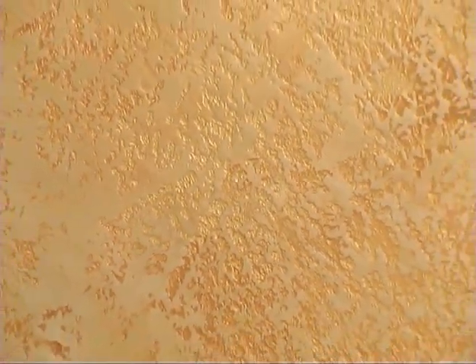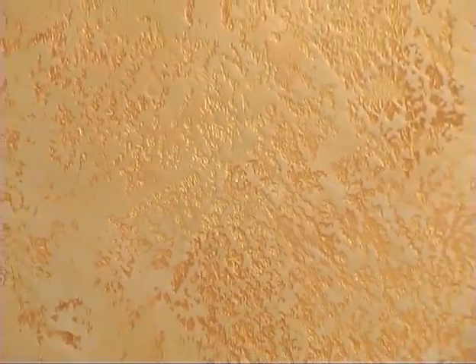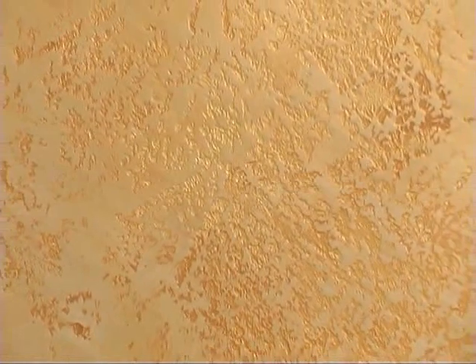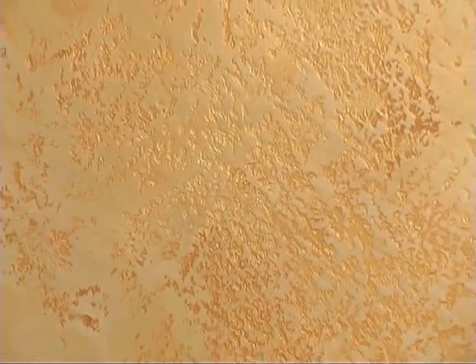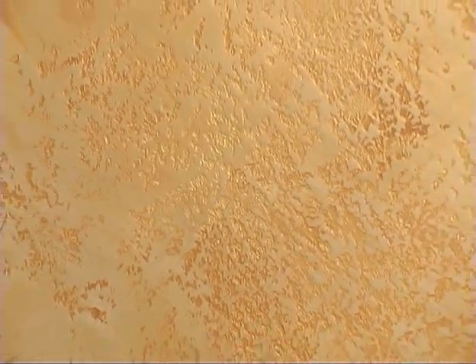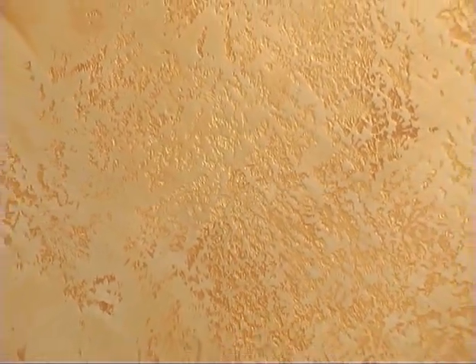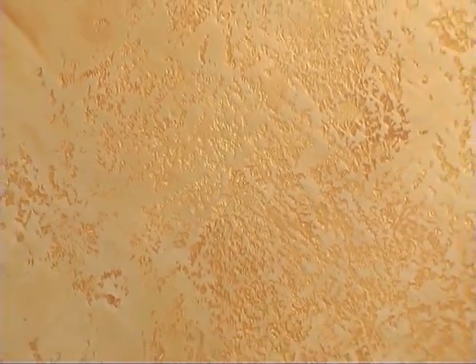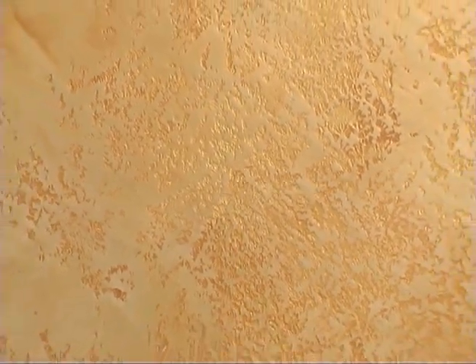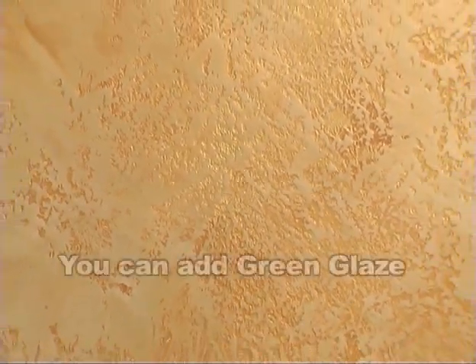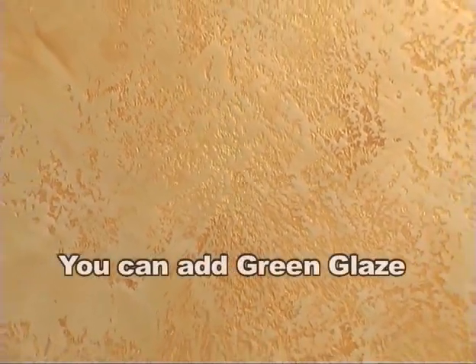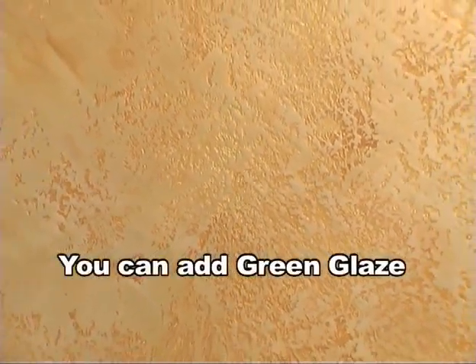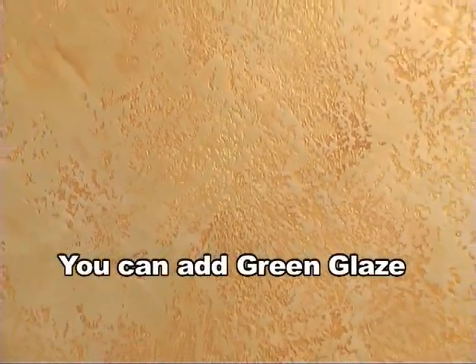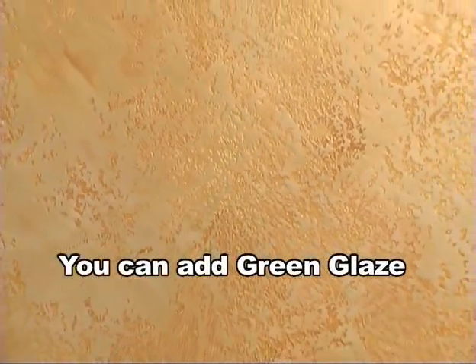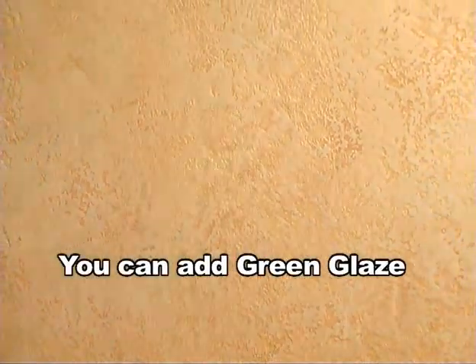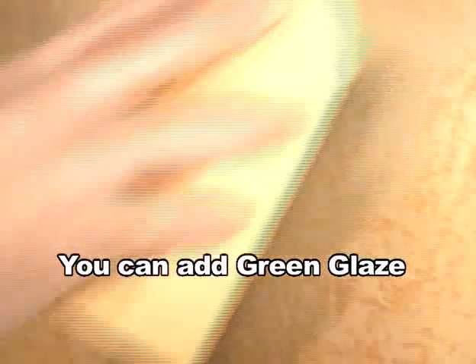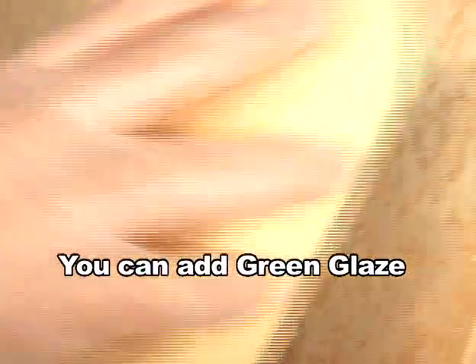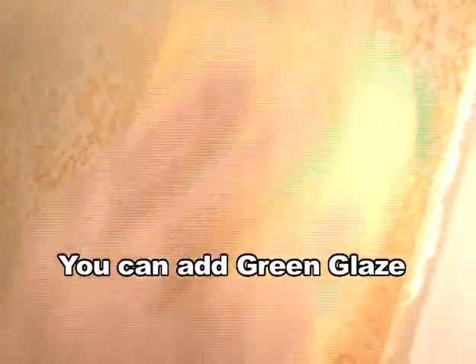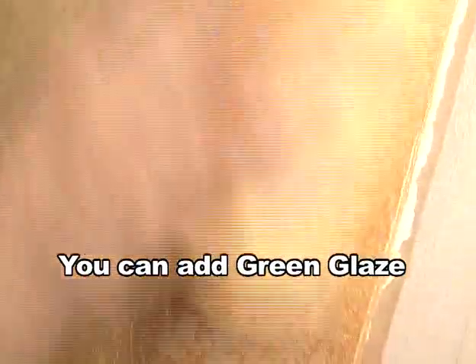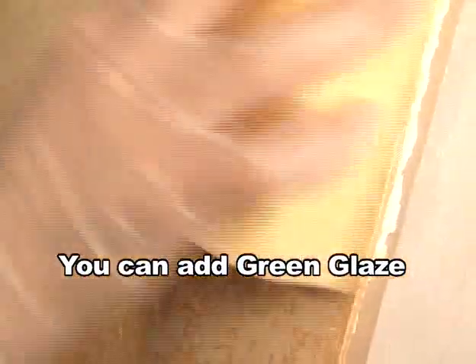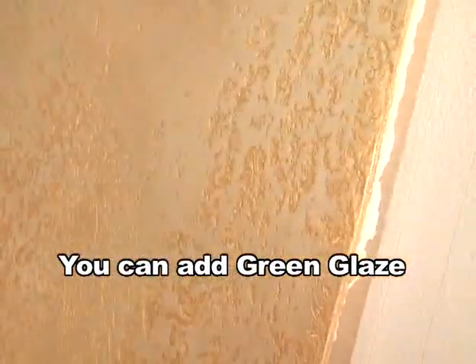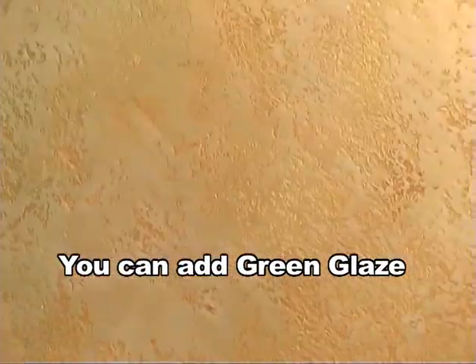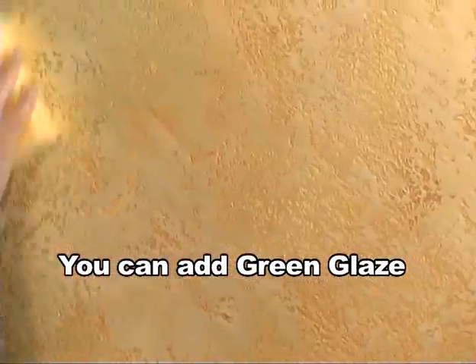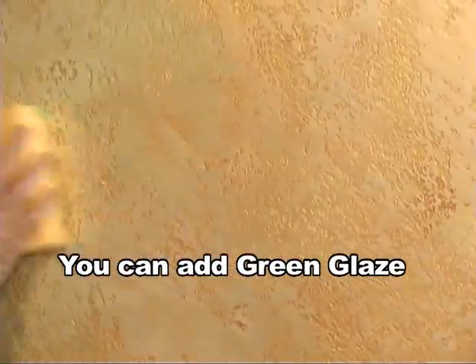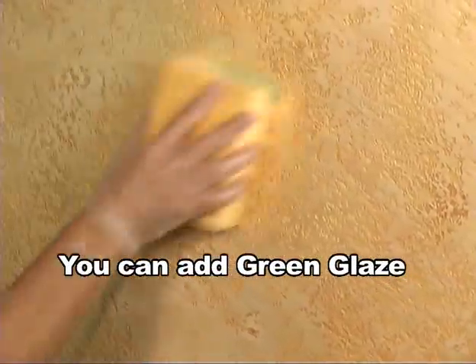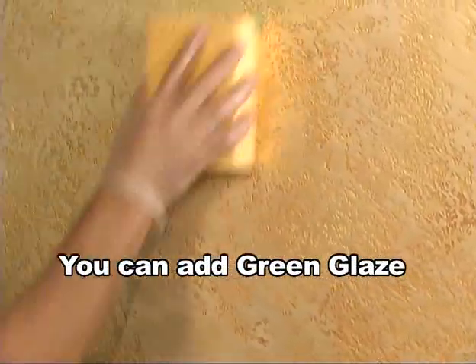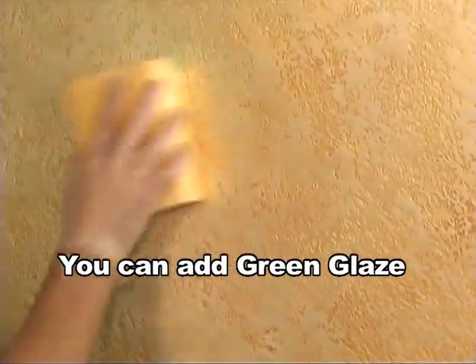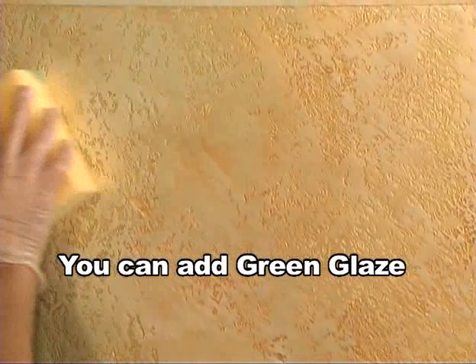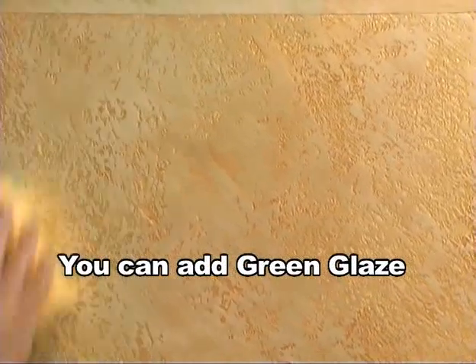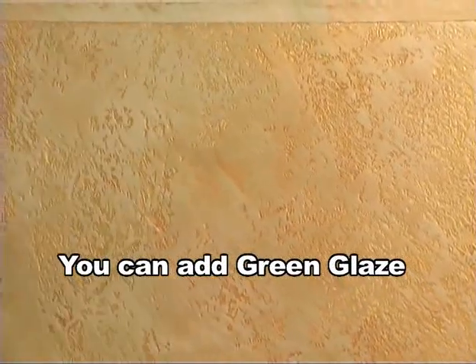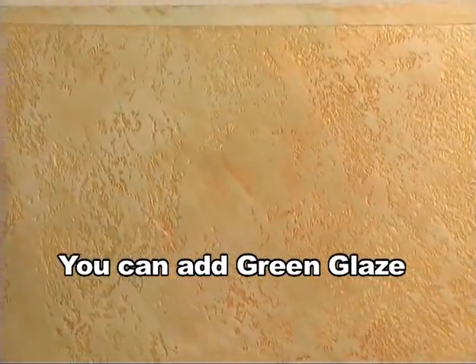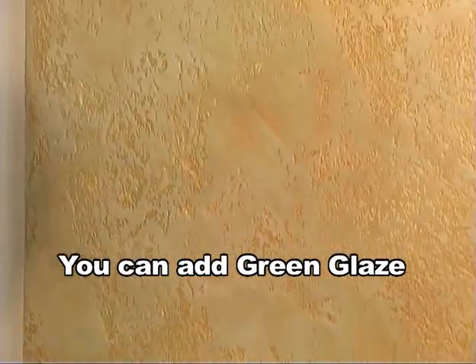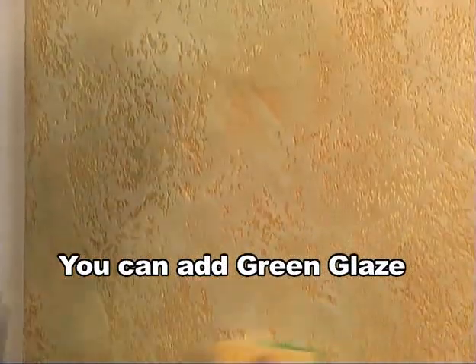Let this coat dry for at least 30 minutes. You can apply a little bit of green glaze to give the wall more of a patina or aged copper look. You want to apply just a little bit to accent the texture.